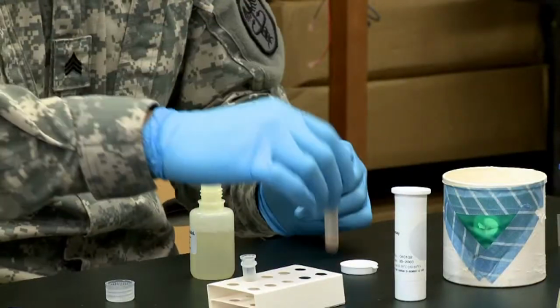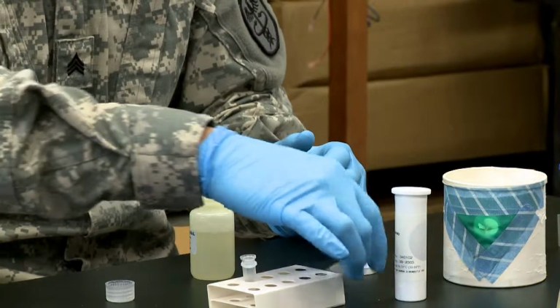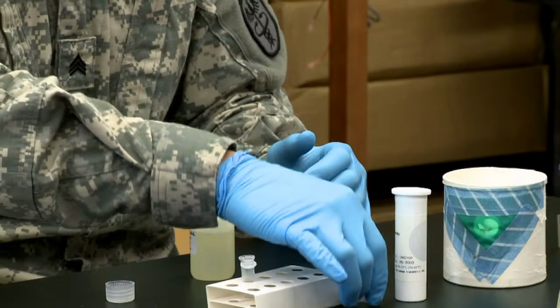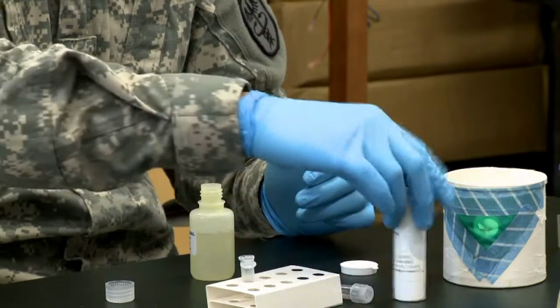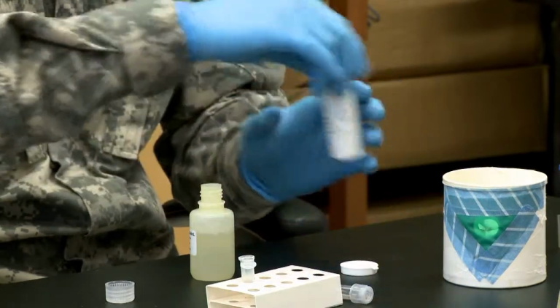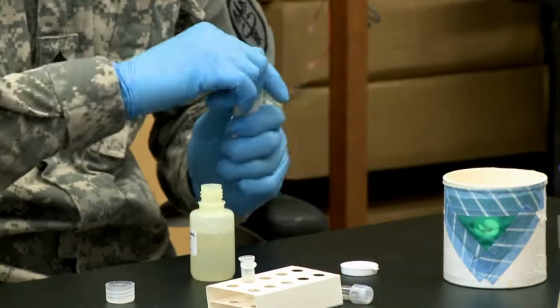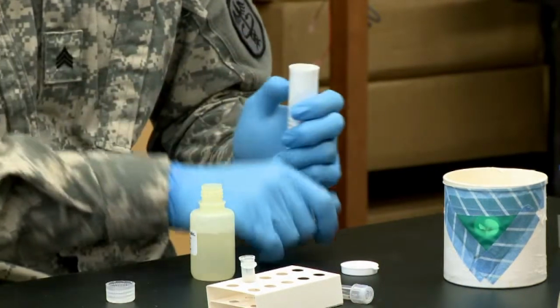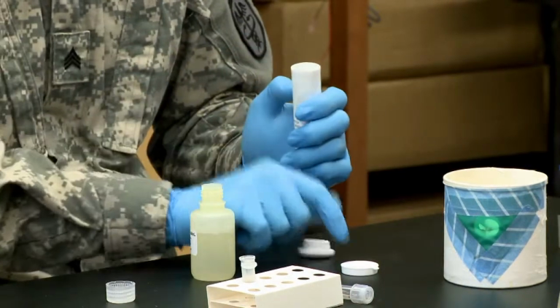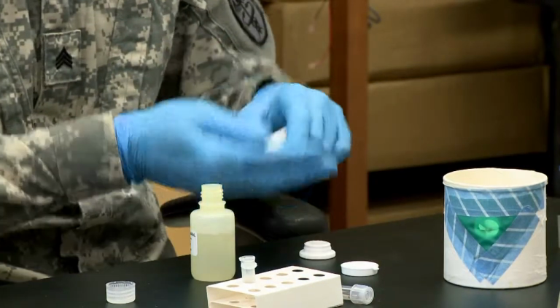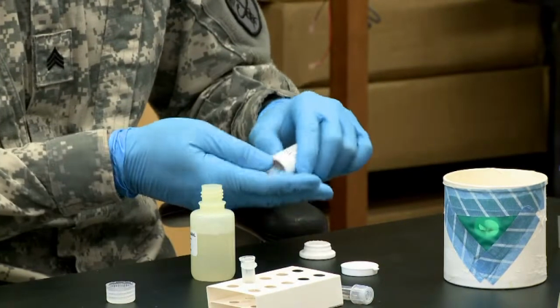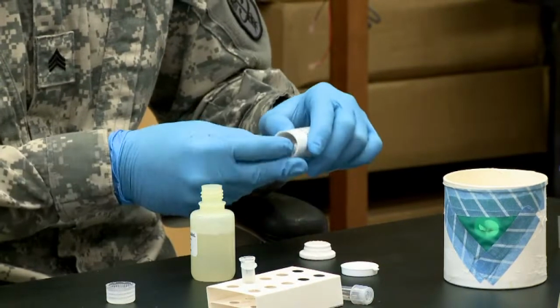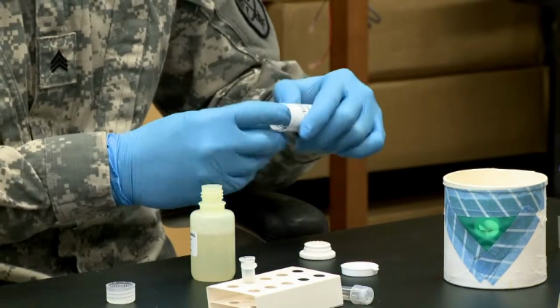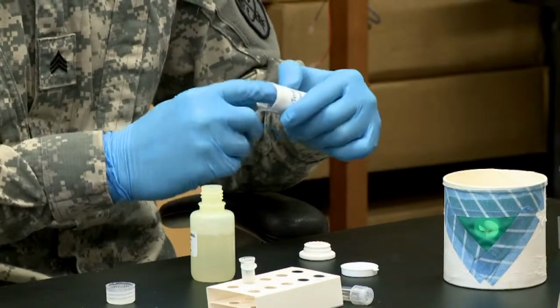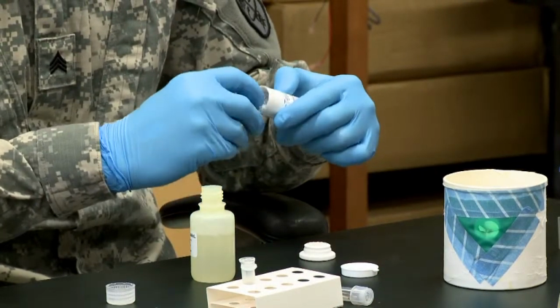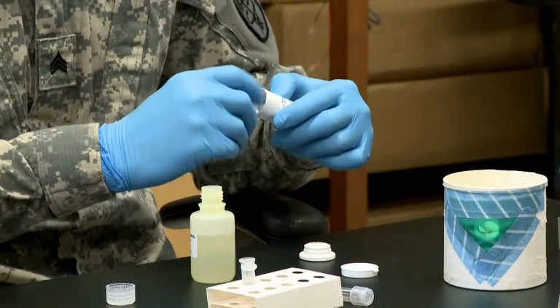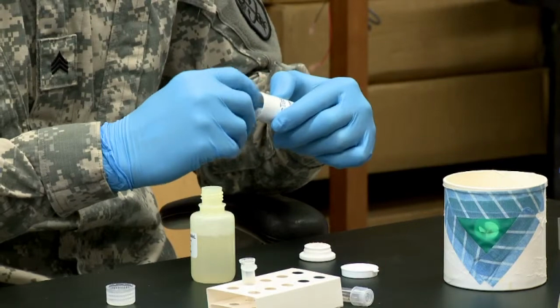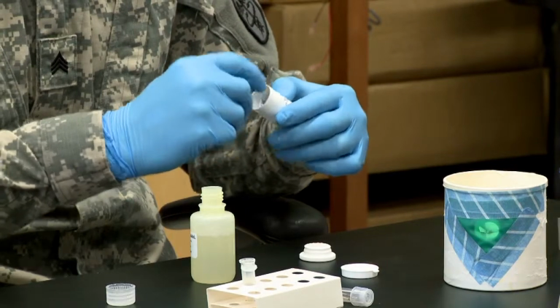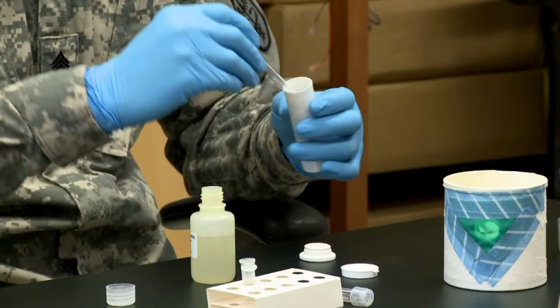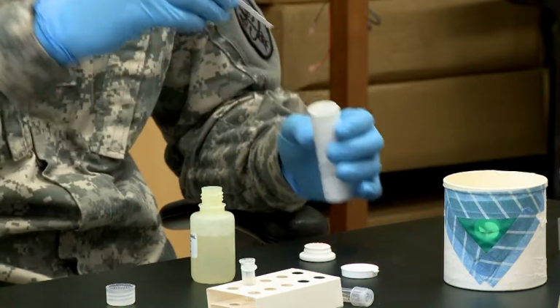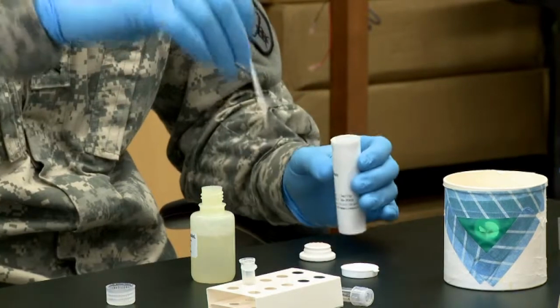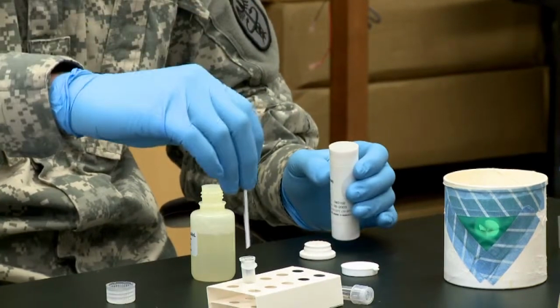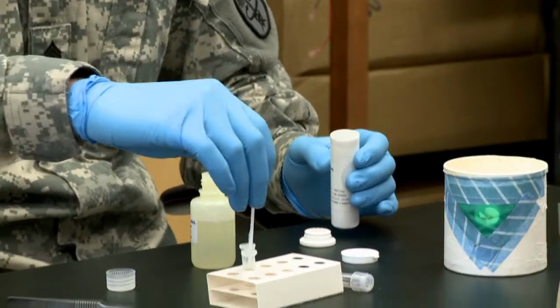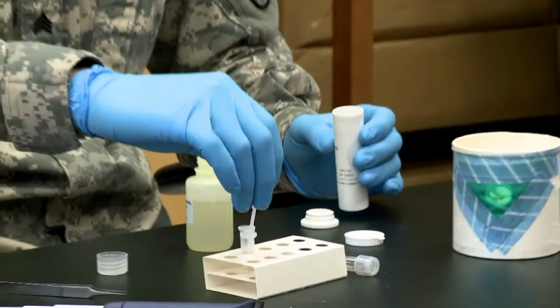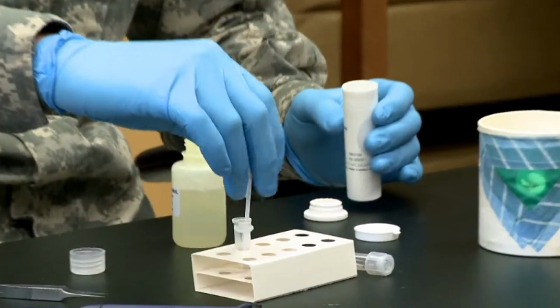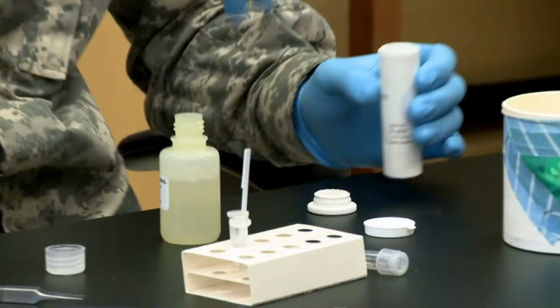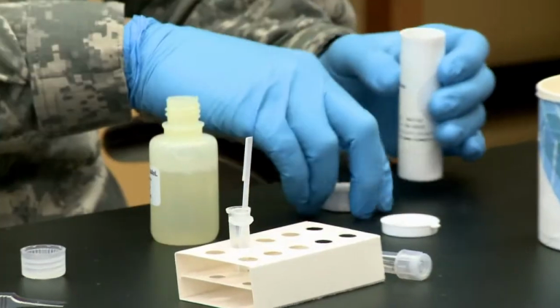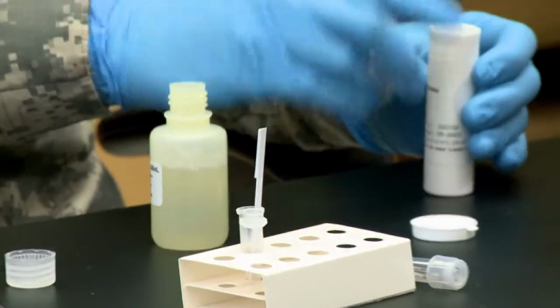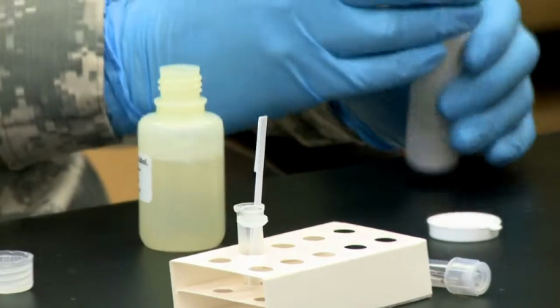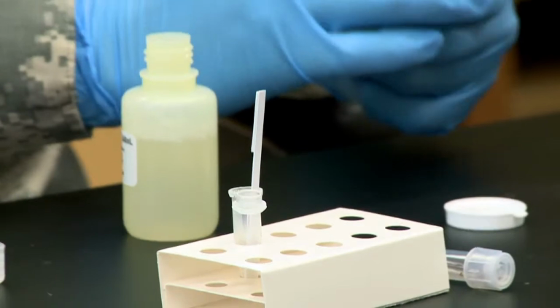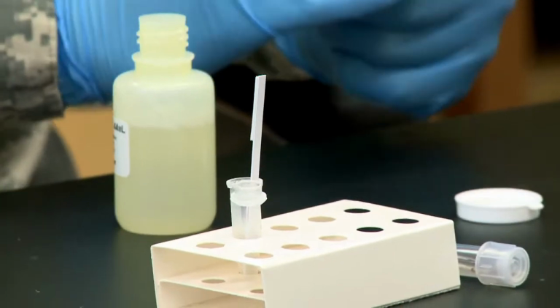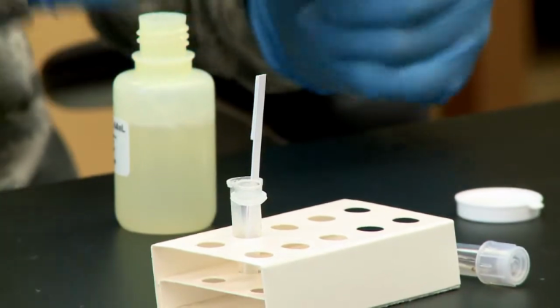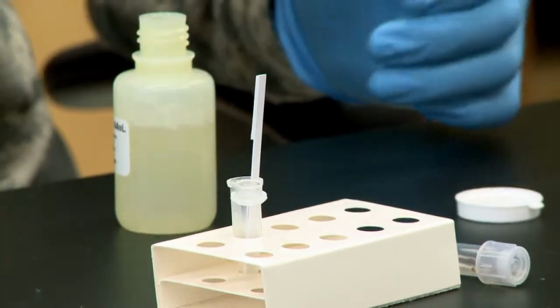Insert a test strip from the canister with the arrows pointing down. Replace the desiccant cap on the canister to protect the remaining strips from moisture. Wait 15 minutes for the test to be completed.